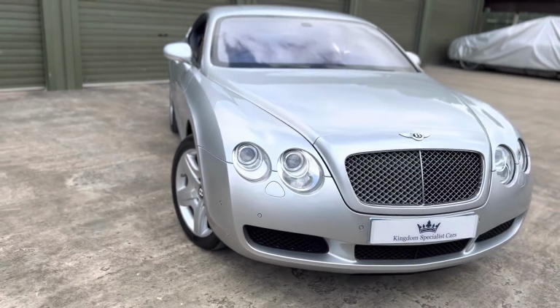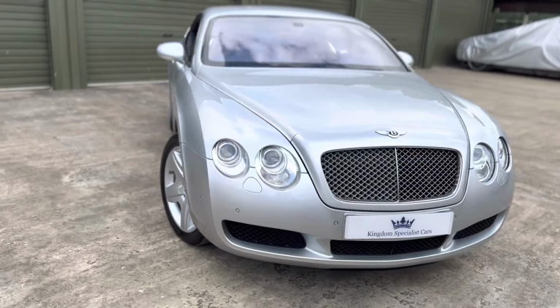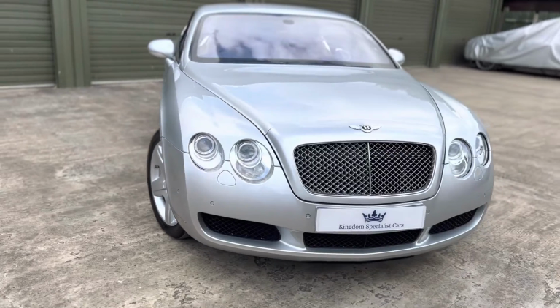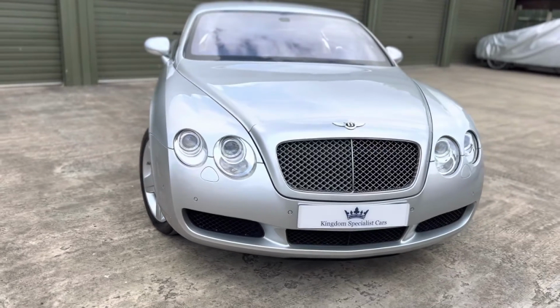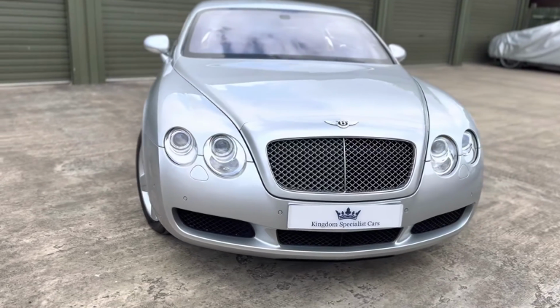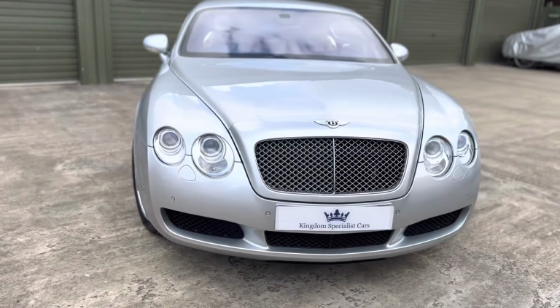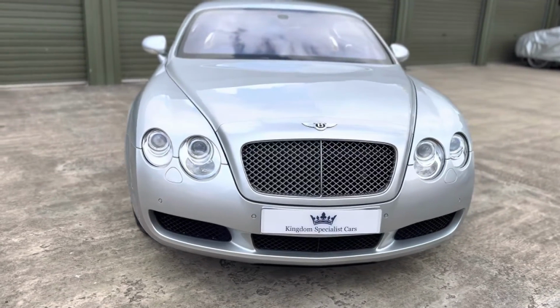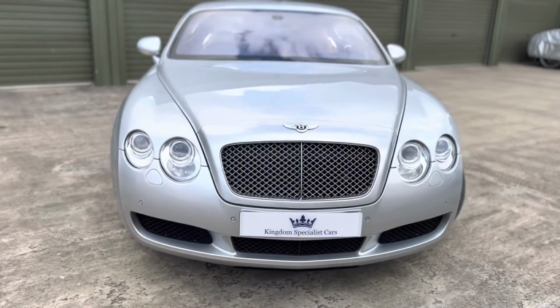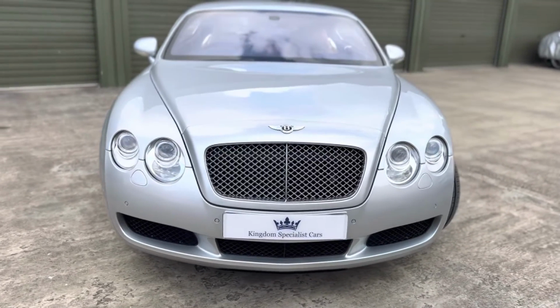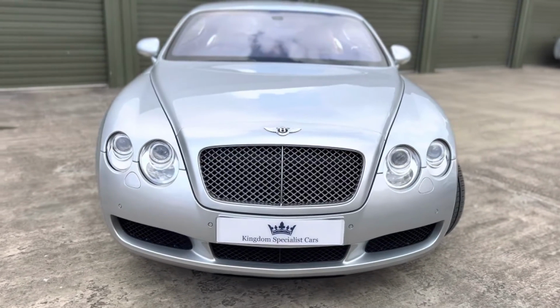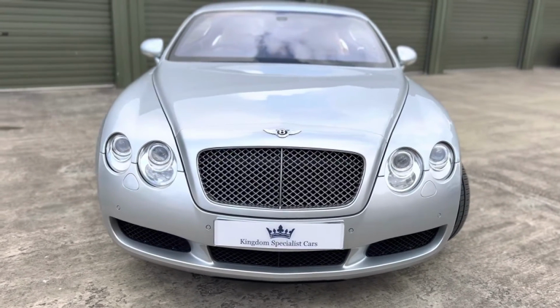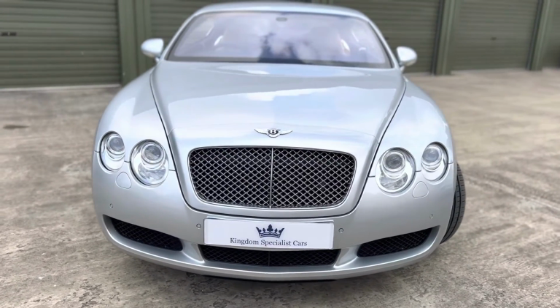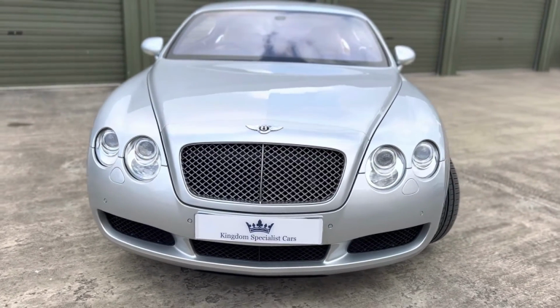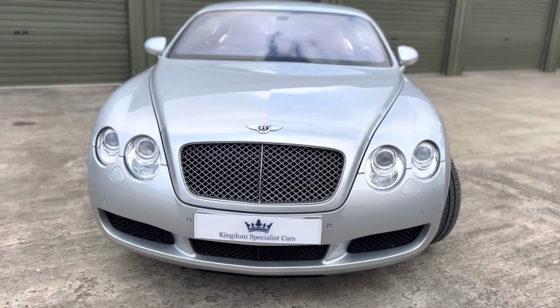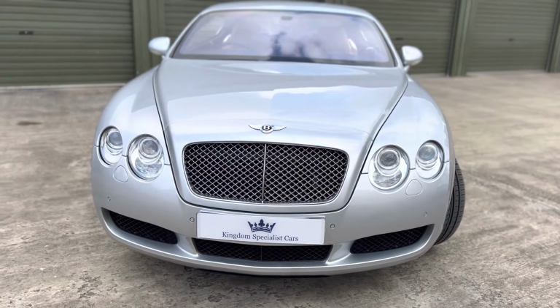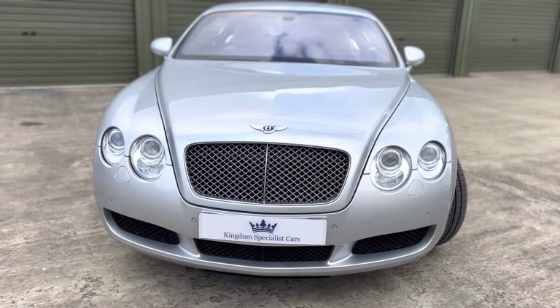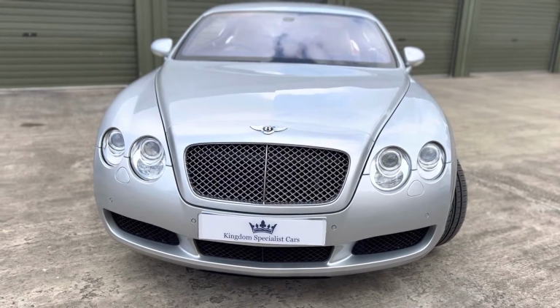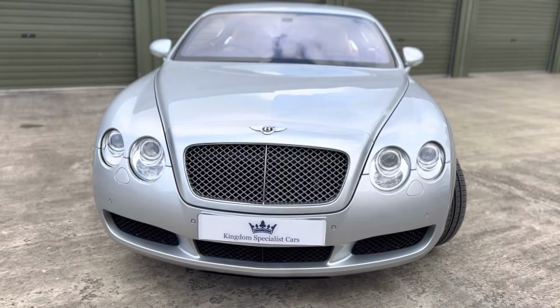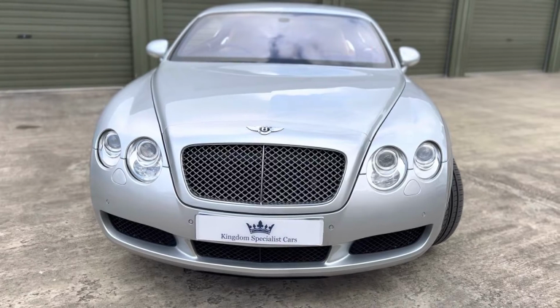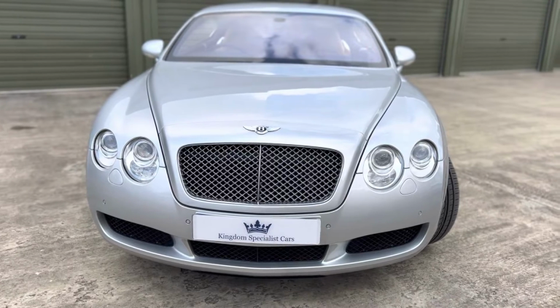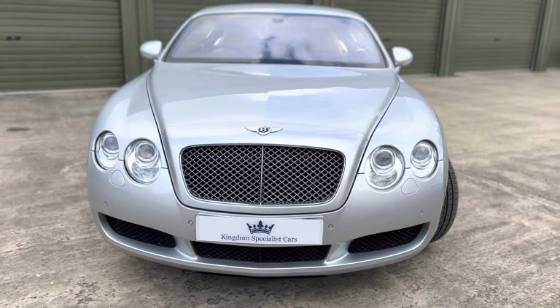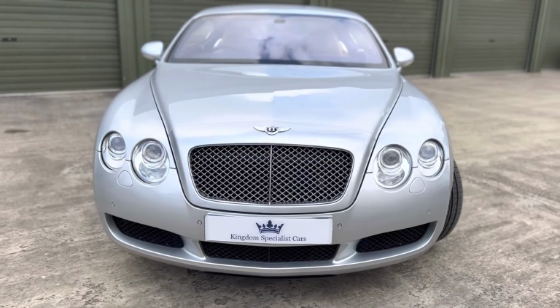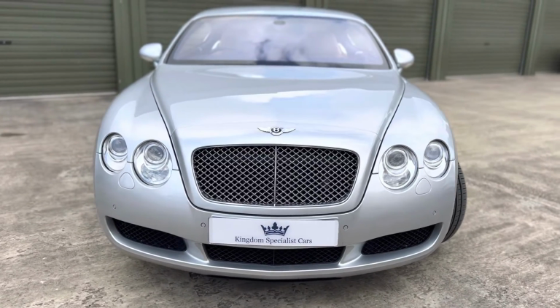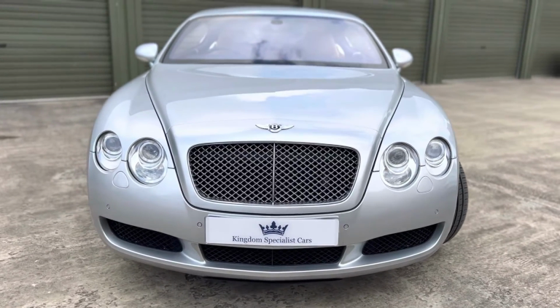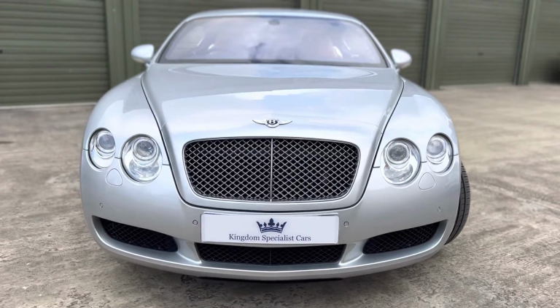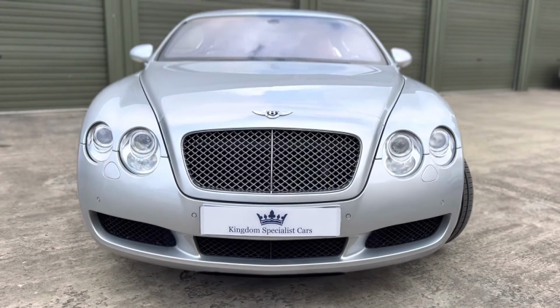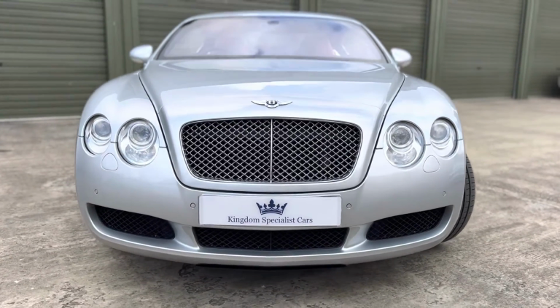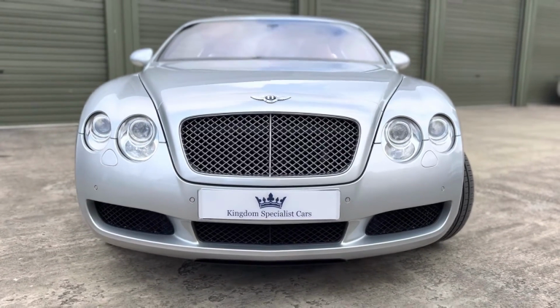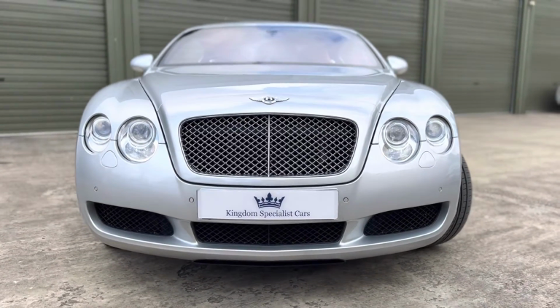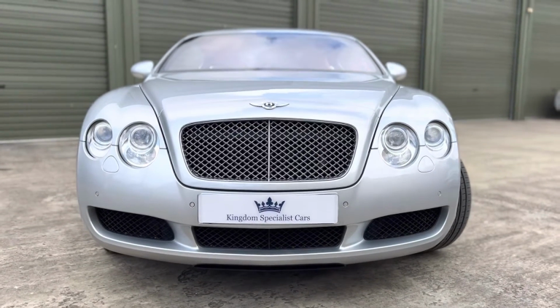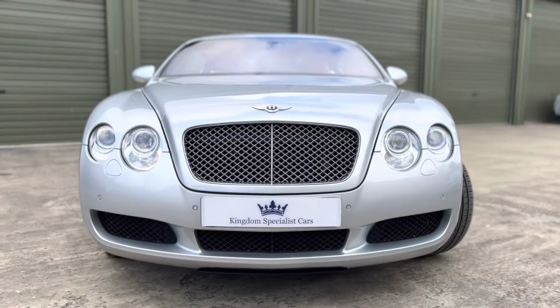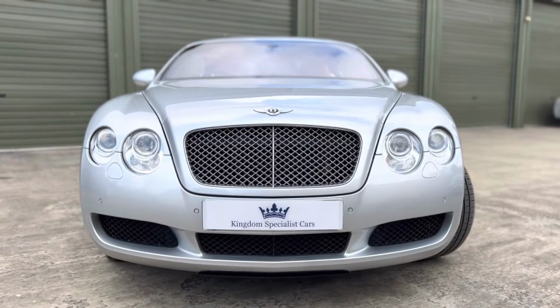If you'd like more details of this car, do please drop me a line on email or telephone. Contact details are on the website at www.kingdomspecialistcars.com.